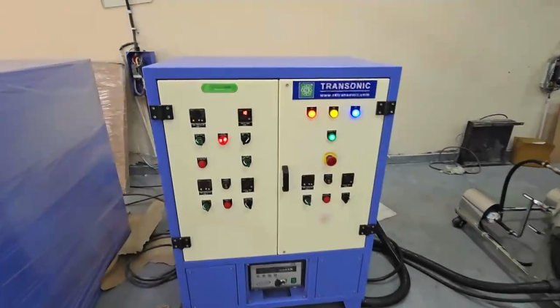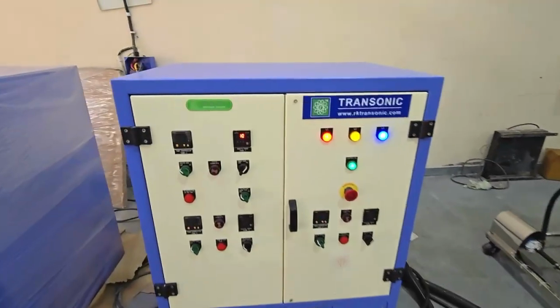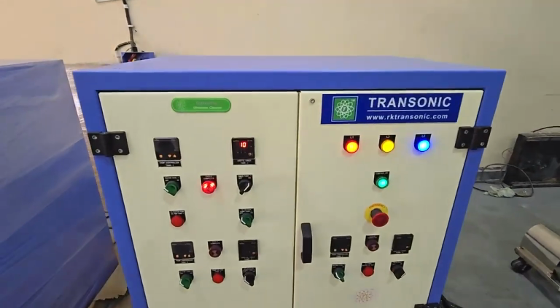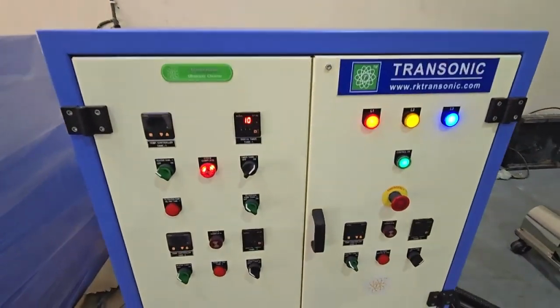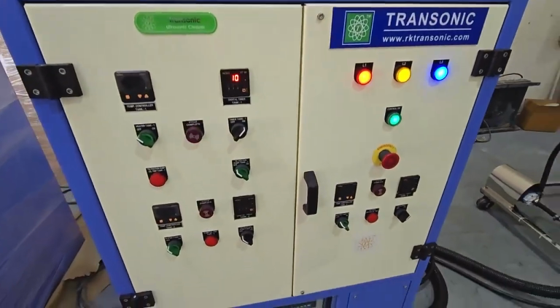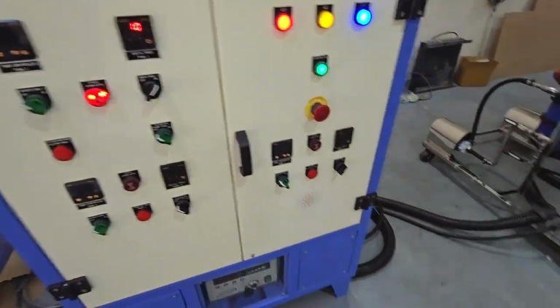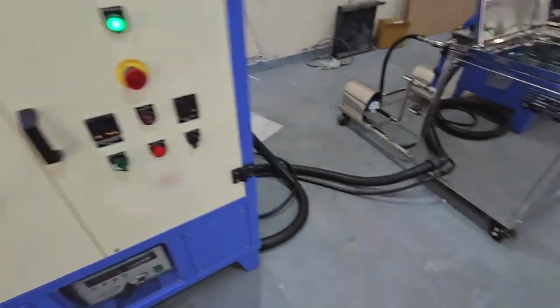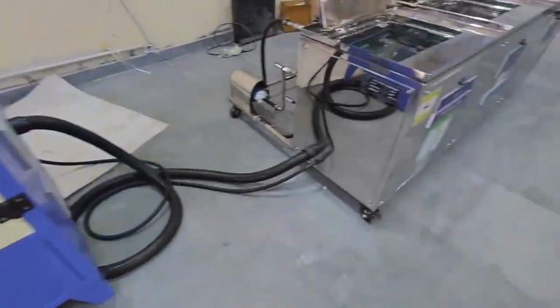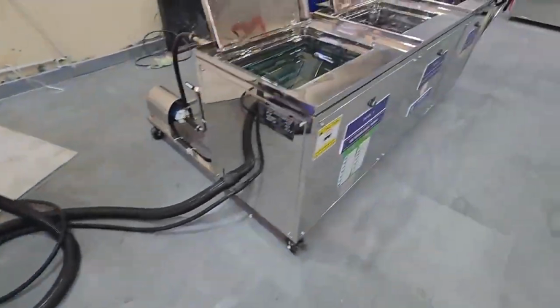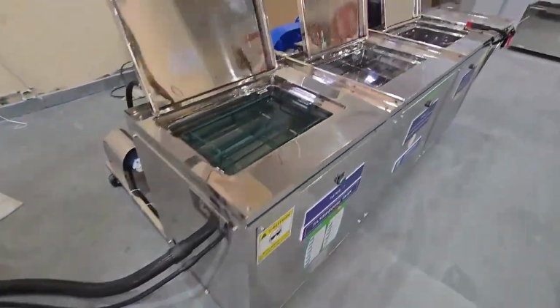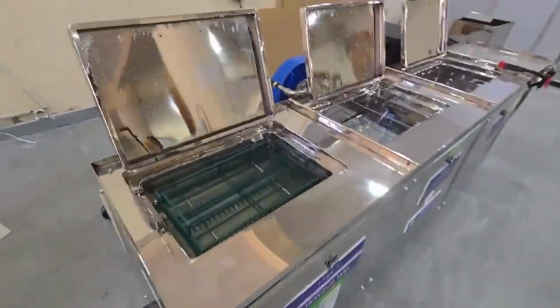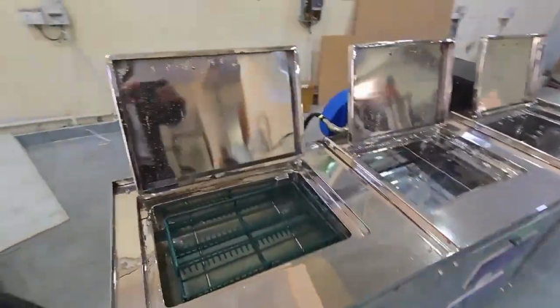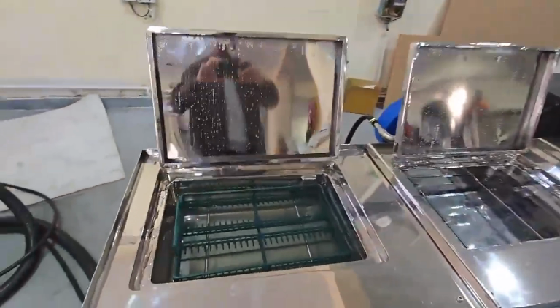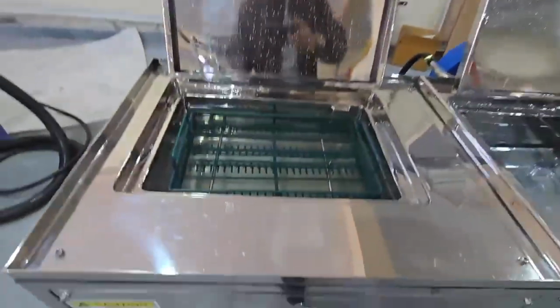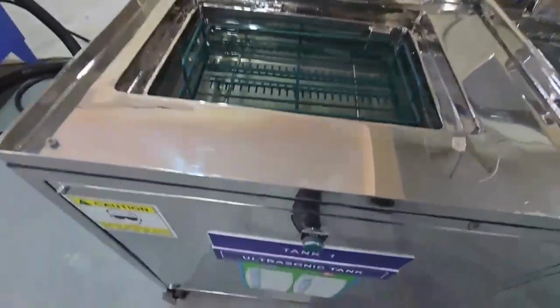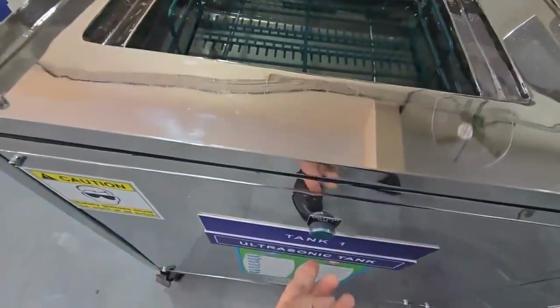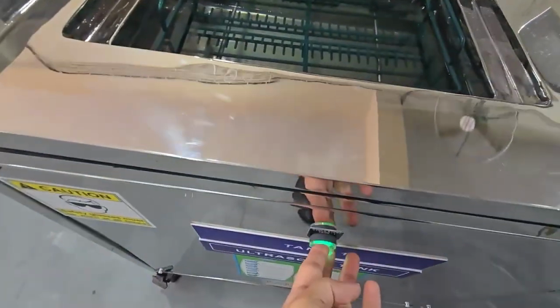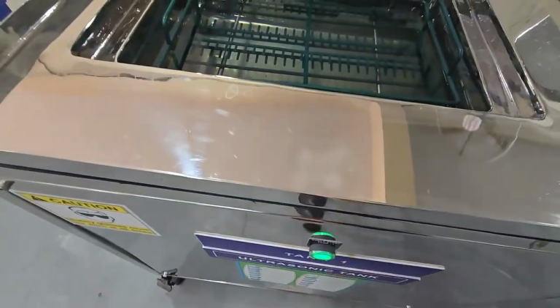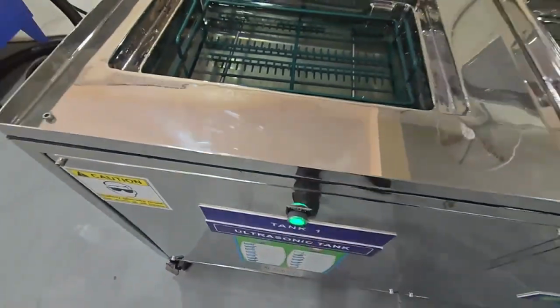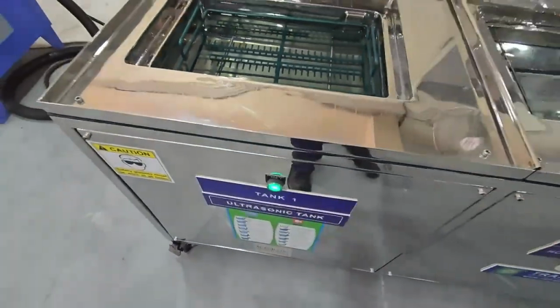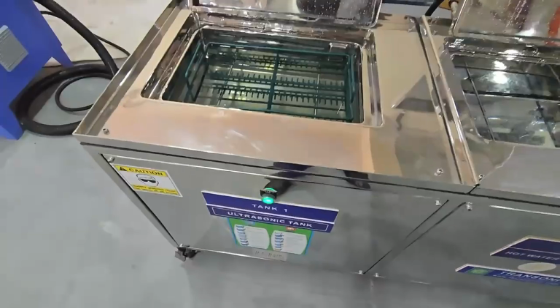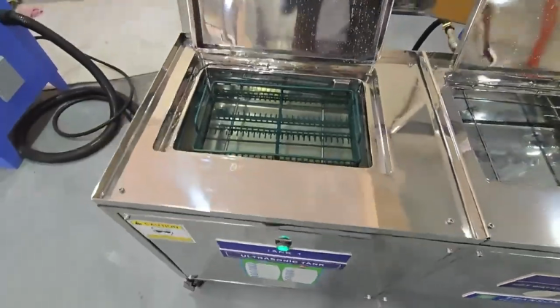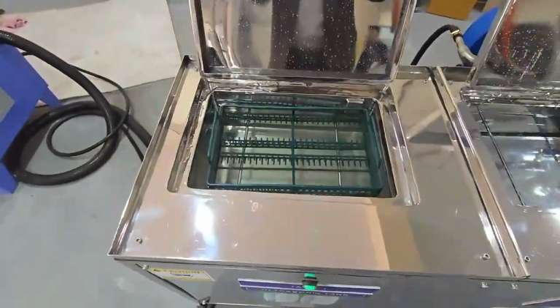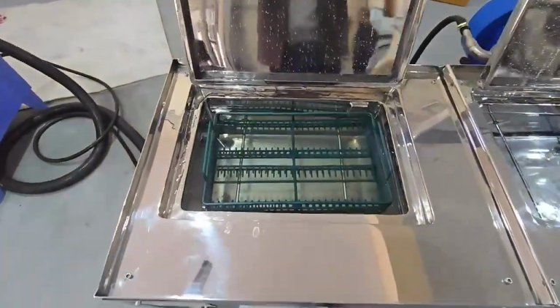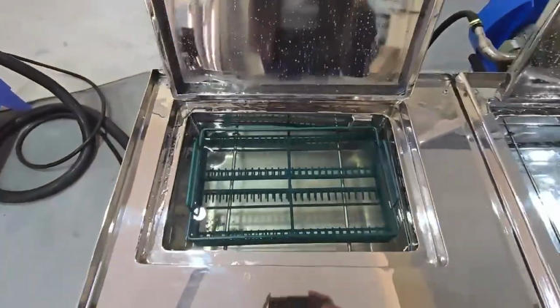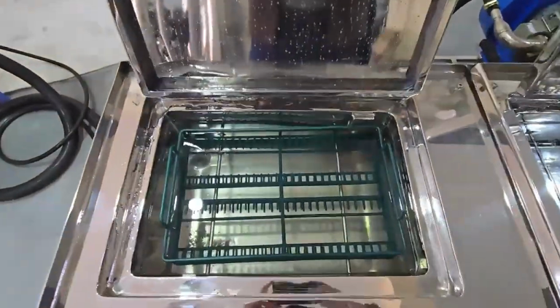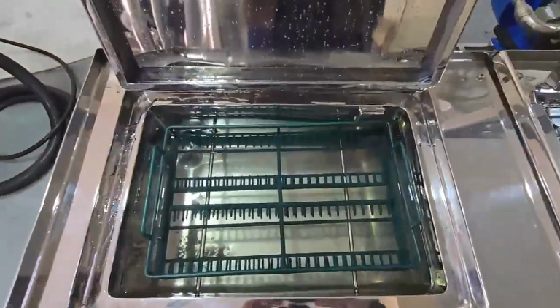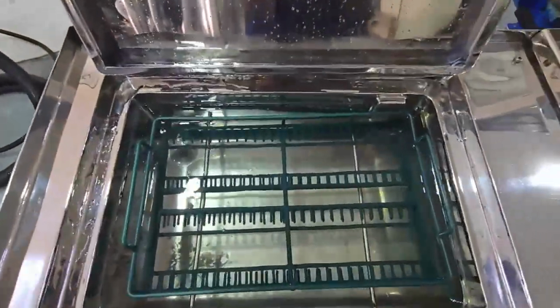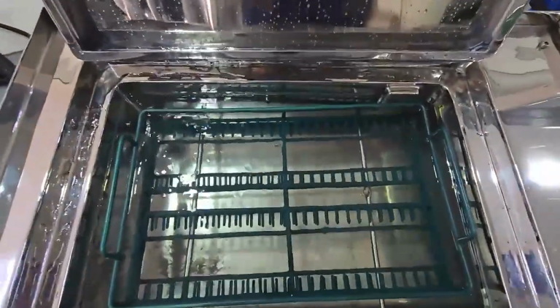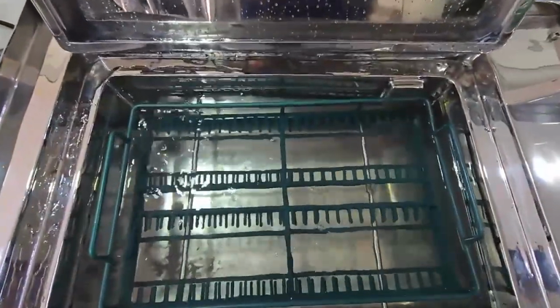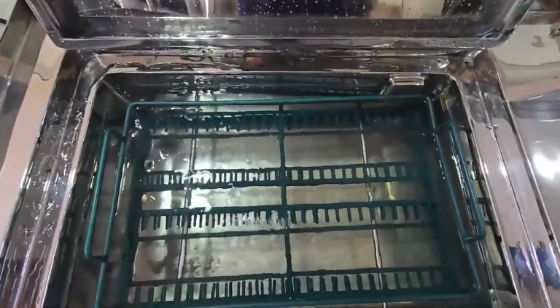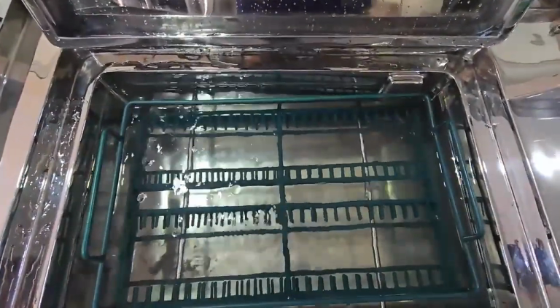In the first stage, the ultrasonic cleaning begins. Use the PLC control panel to turn on the machine by pressing the button. The ultrasonic waves remove dirt and oil from every corner of the parts quickly and completely.